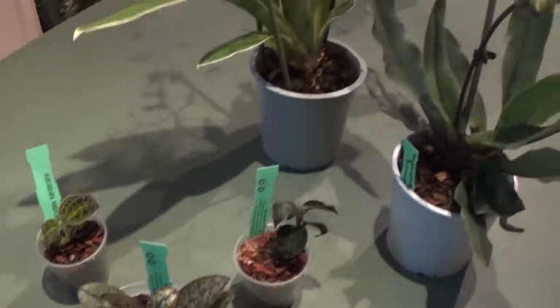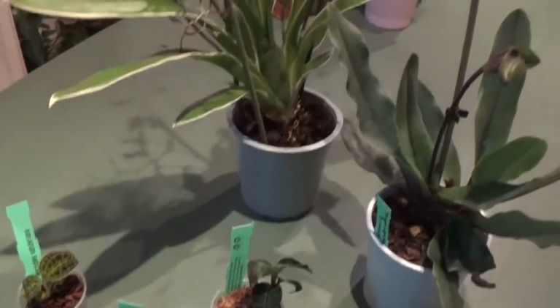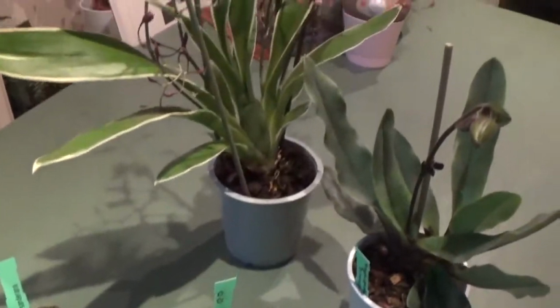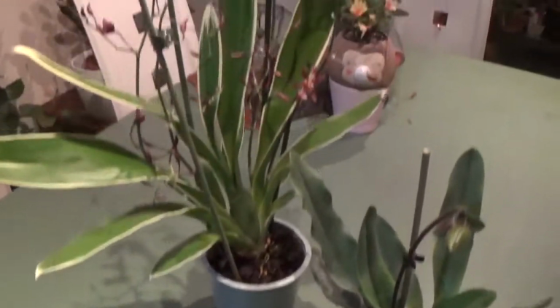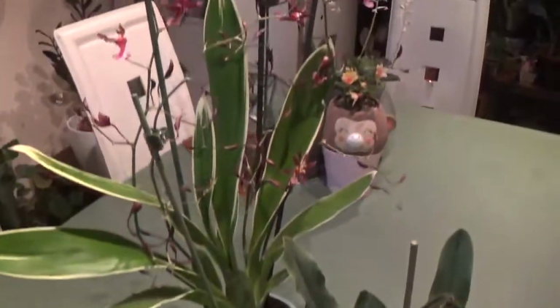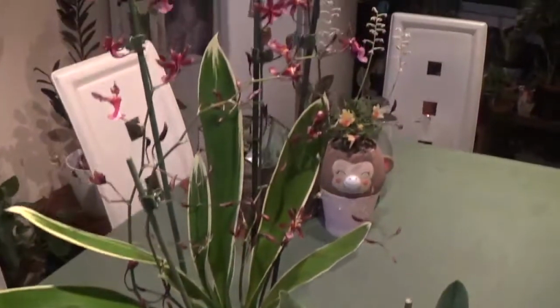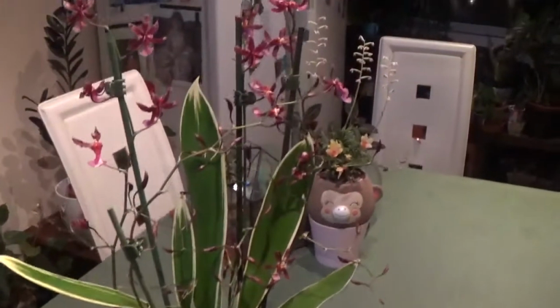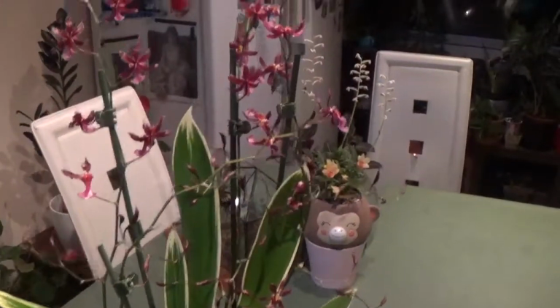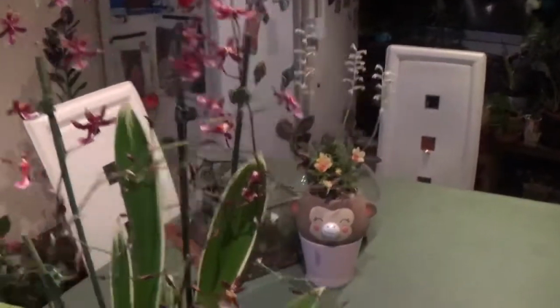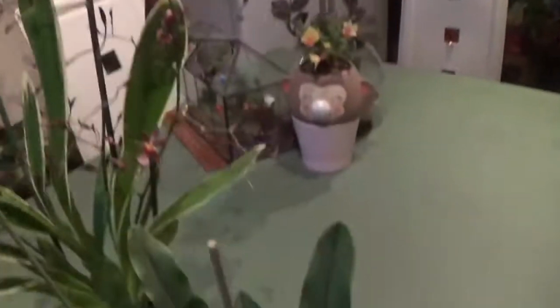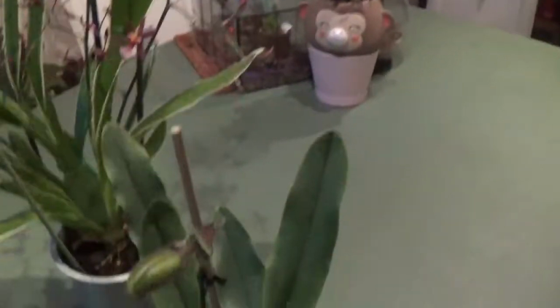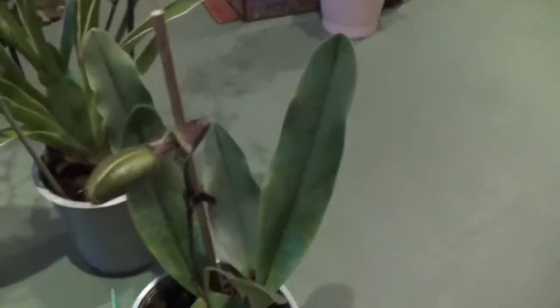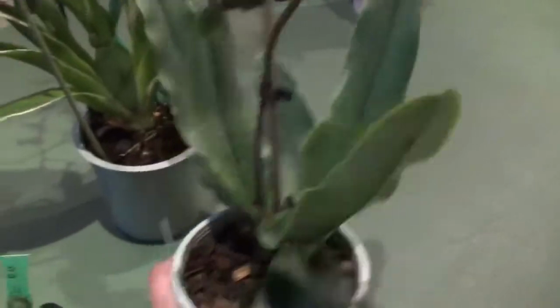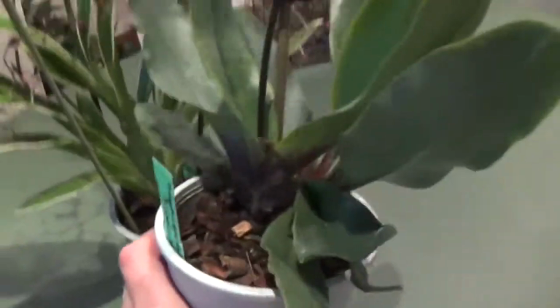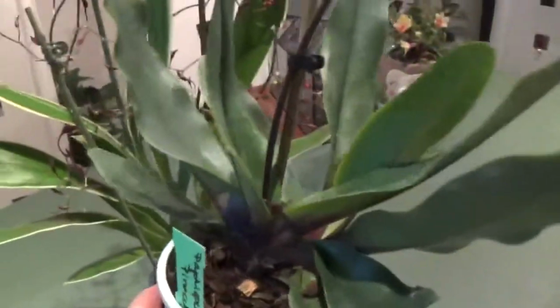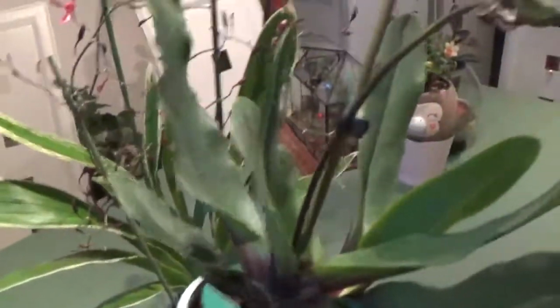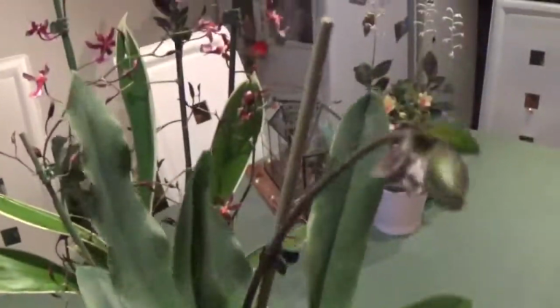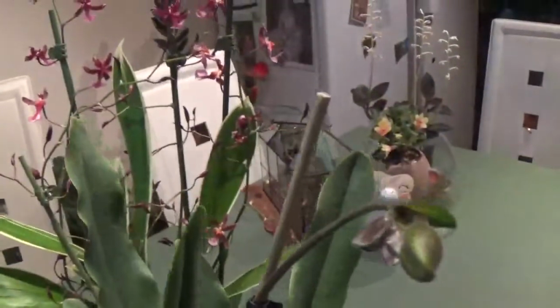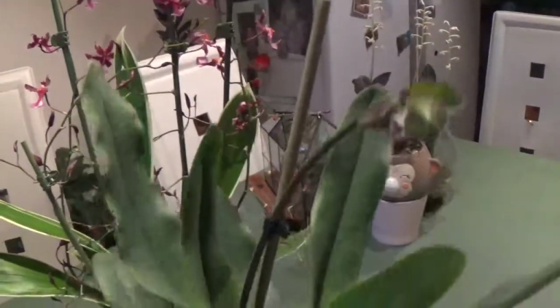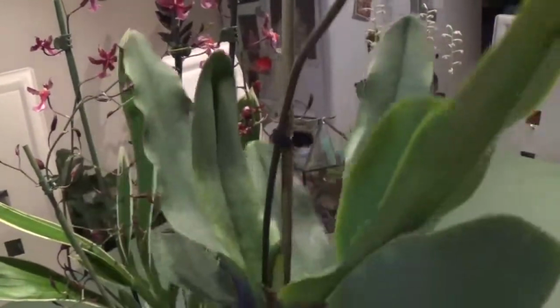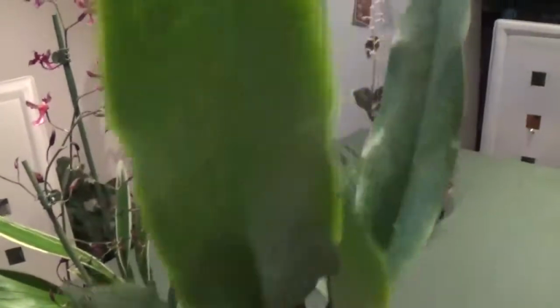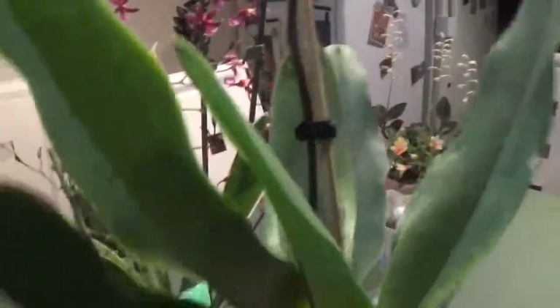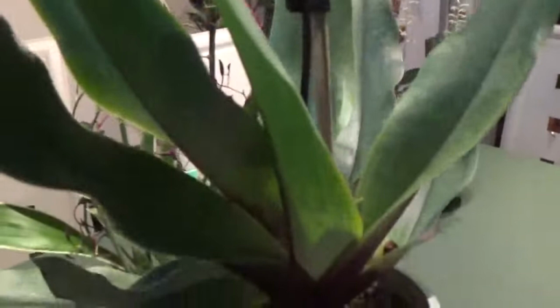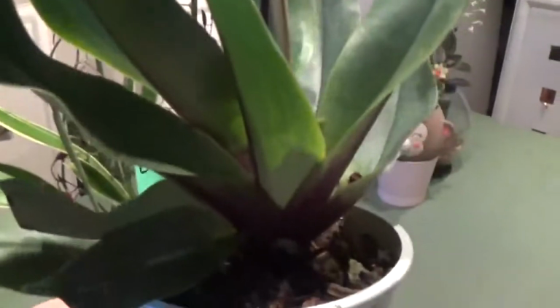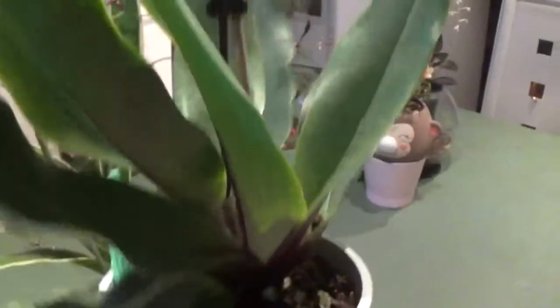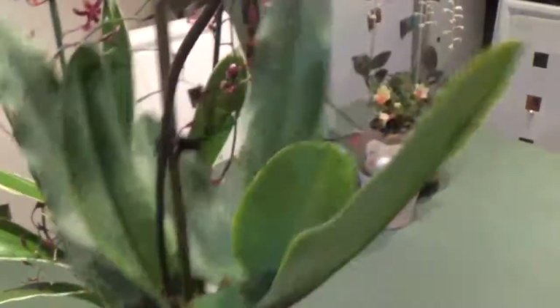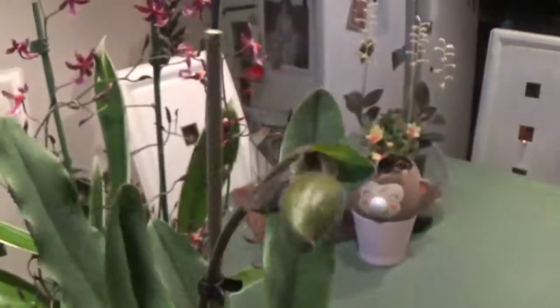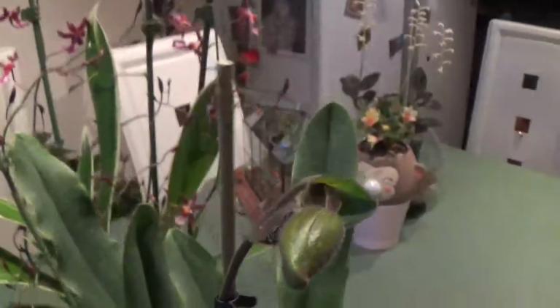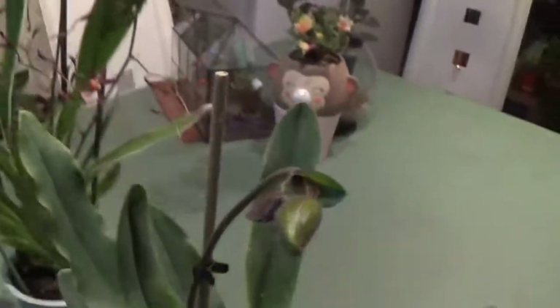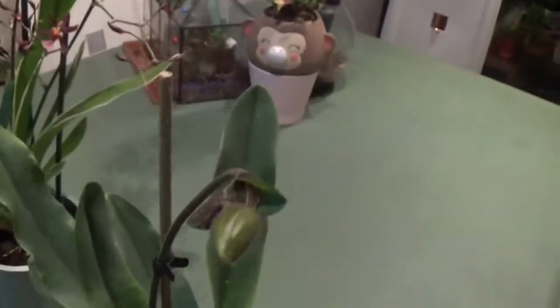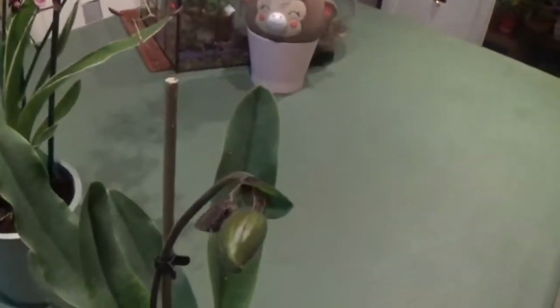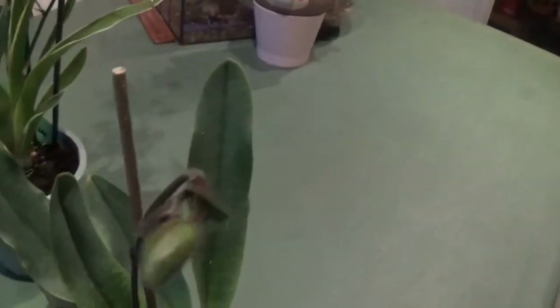So guys, as you can see I've opened everything and I just wanted to show you one by one. This is Paphiopedilum Pinacure. It's been on my wishlist for a long time and I finally decided to get one.